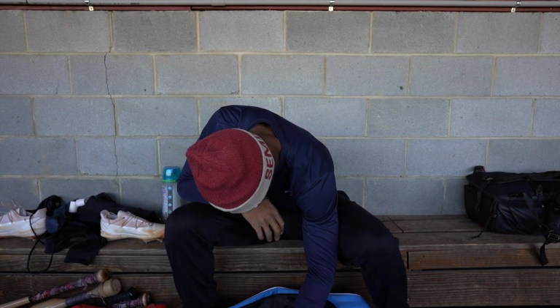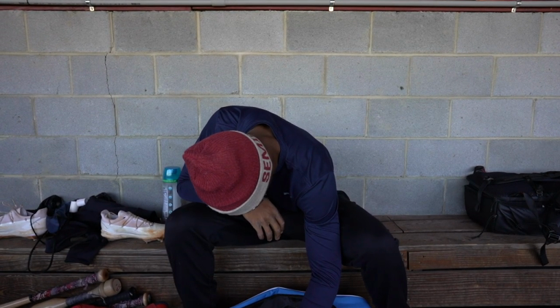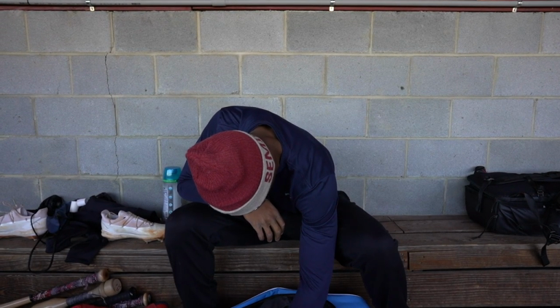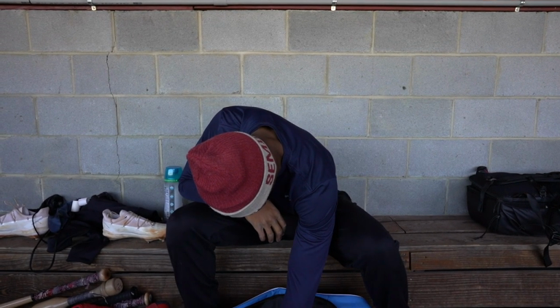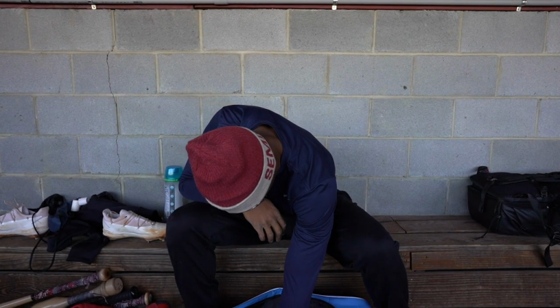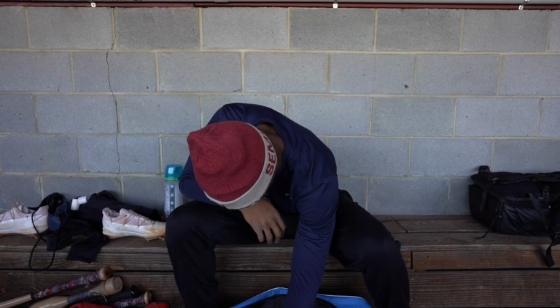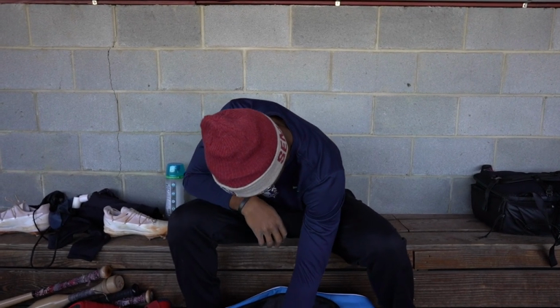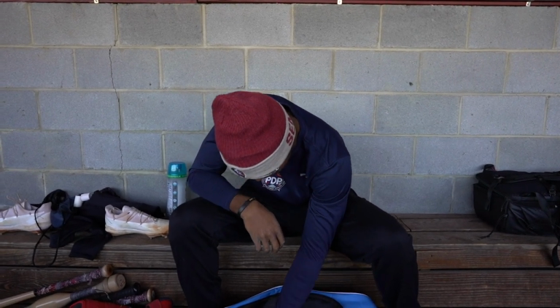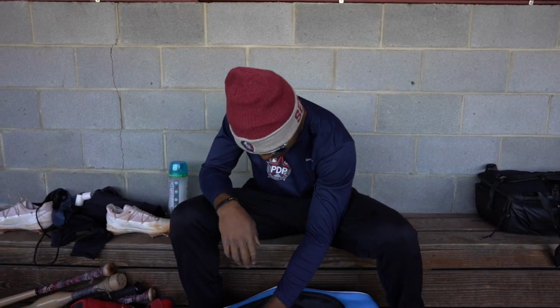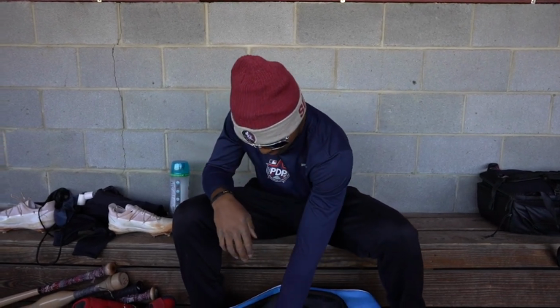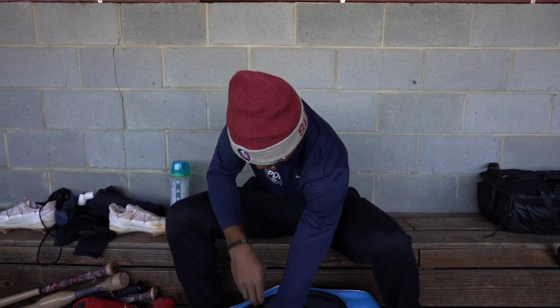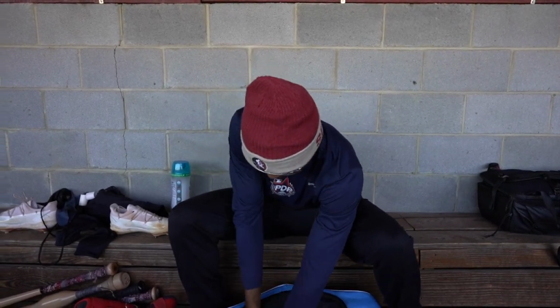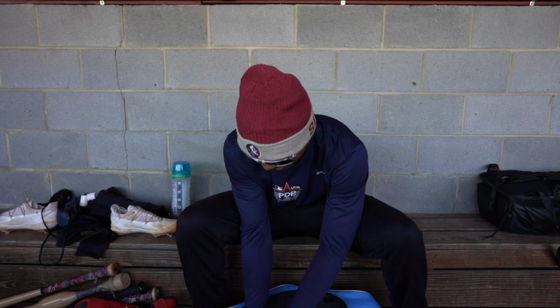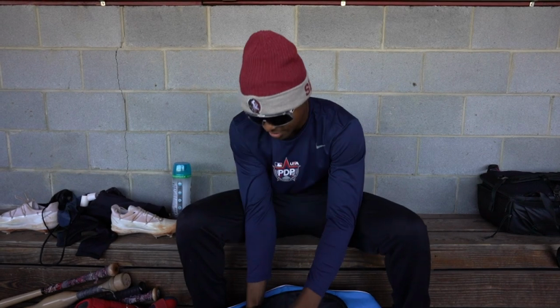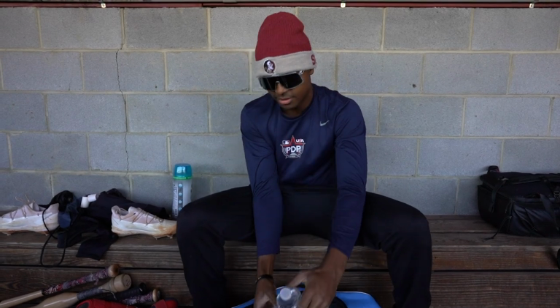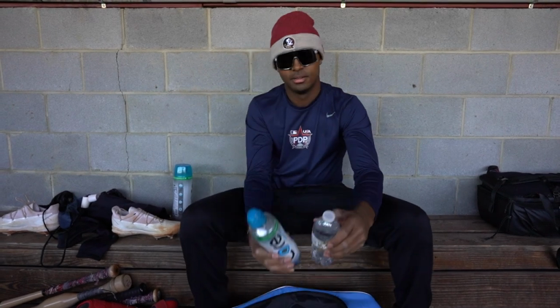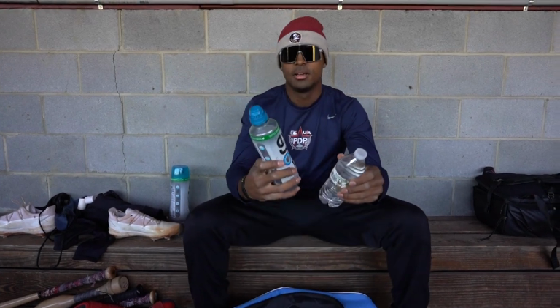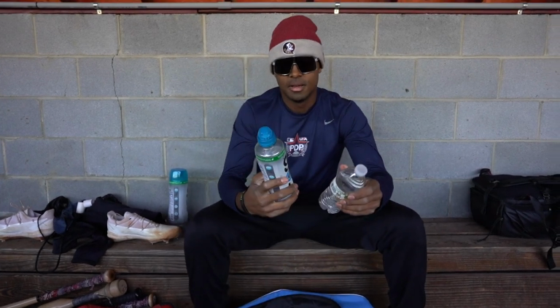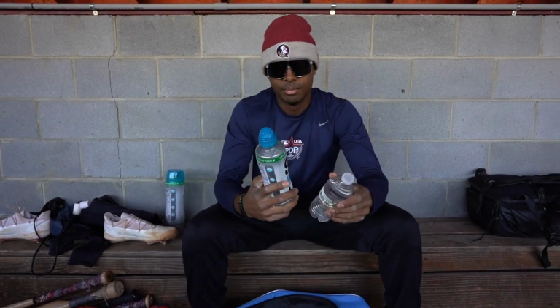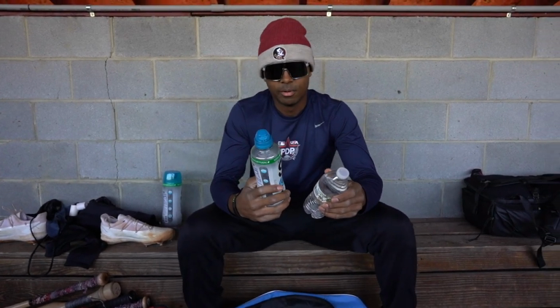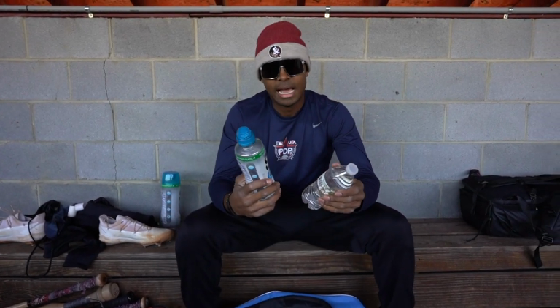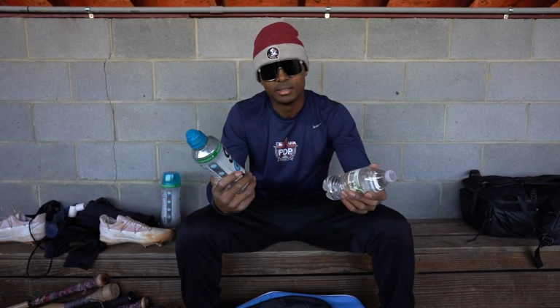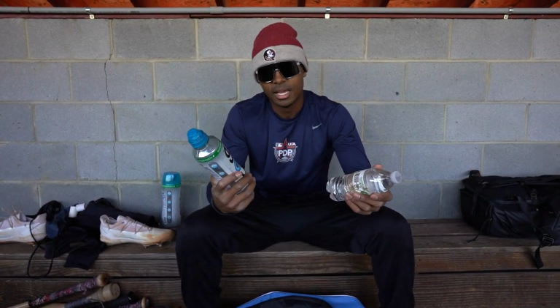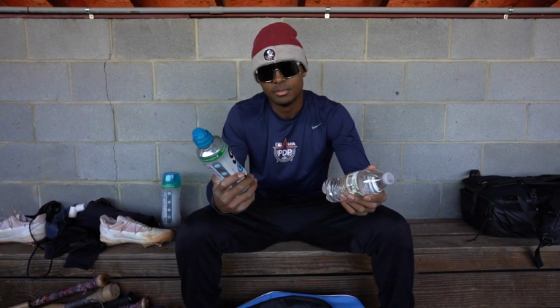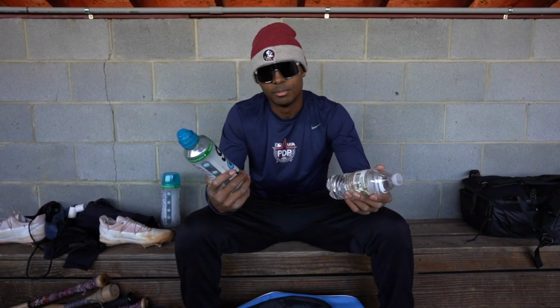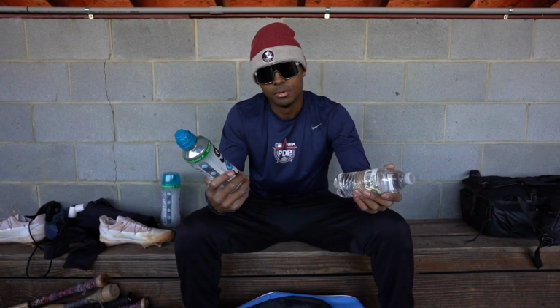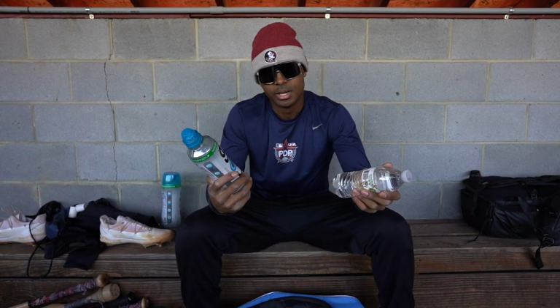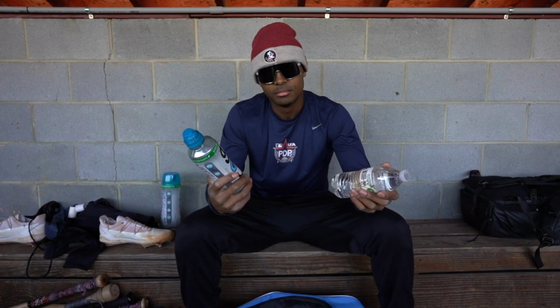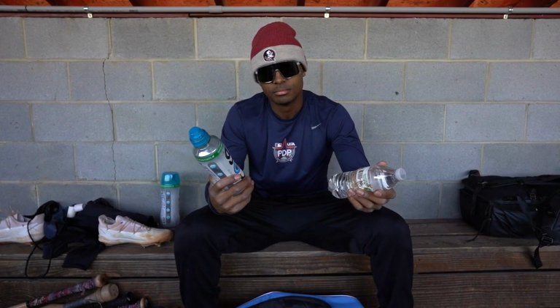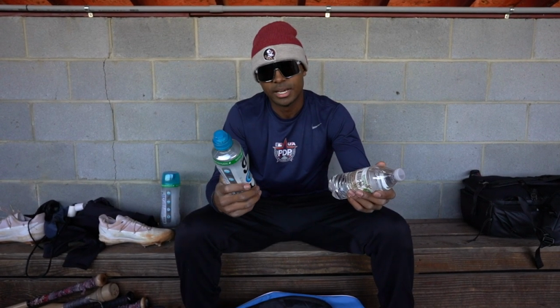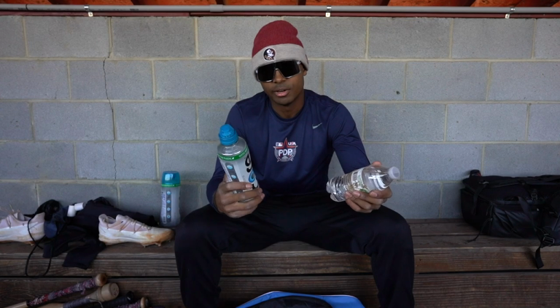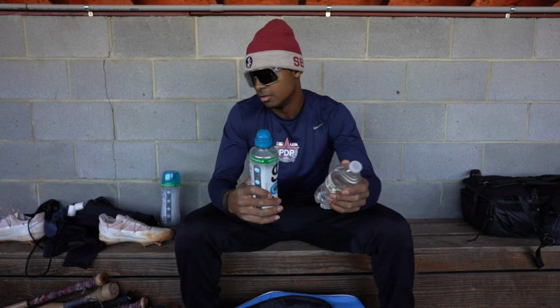We've got some water in here because you've got to stay hydrated before and after the games and before you go to bed. Stay hydrated, kids.